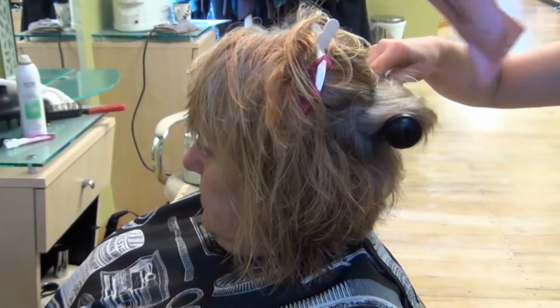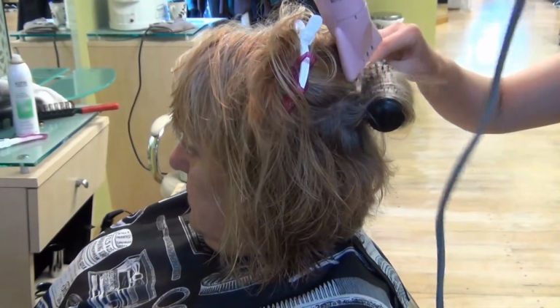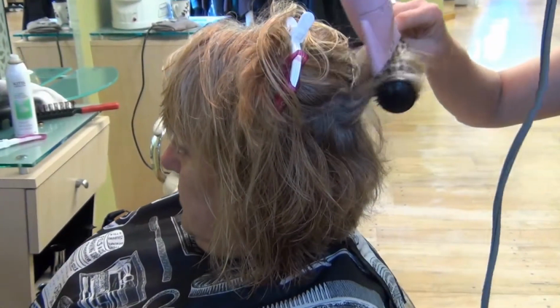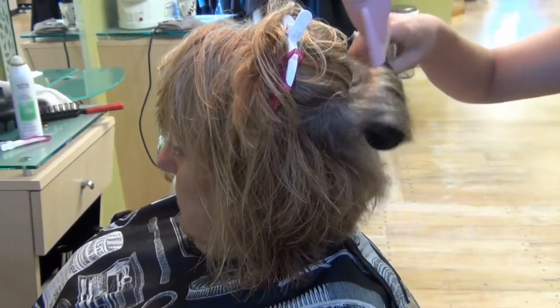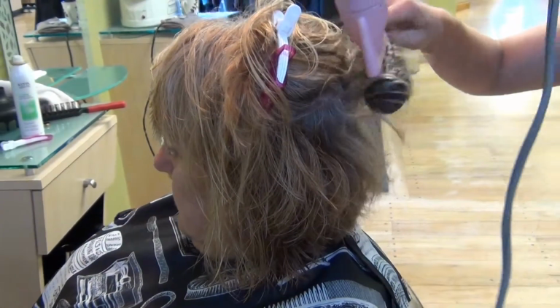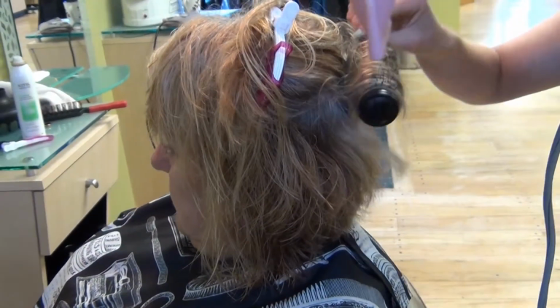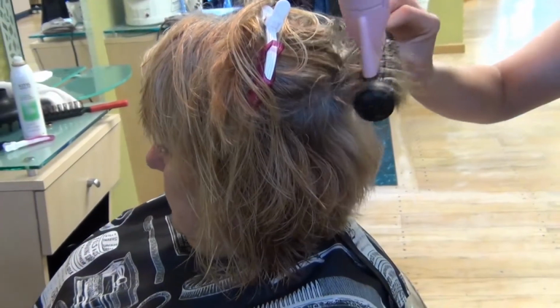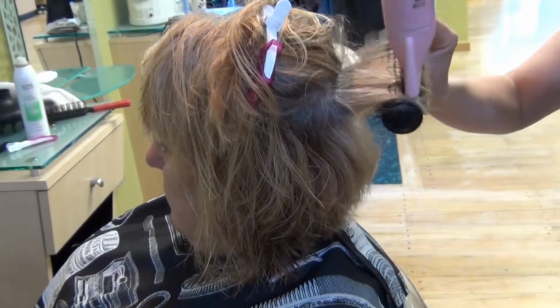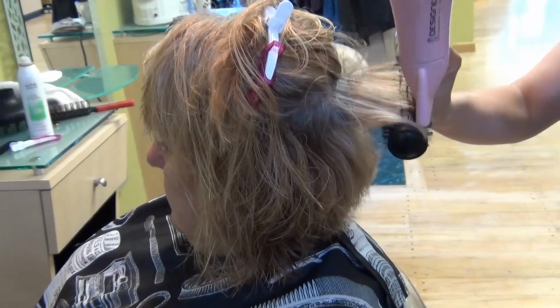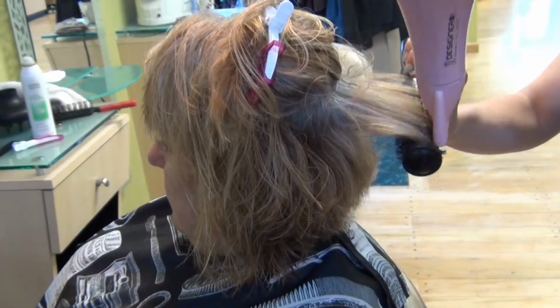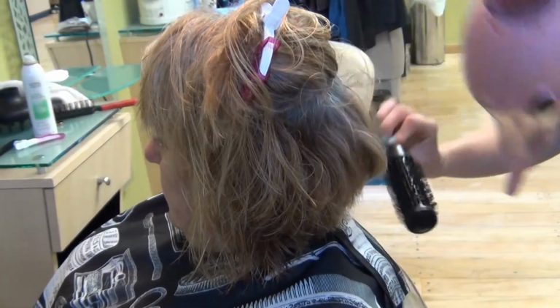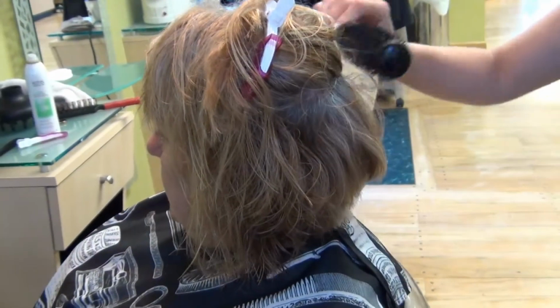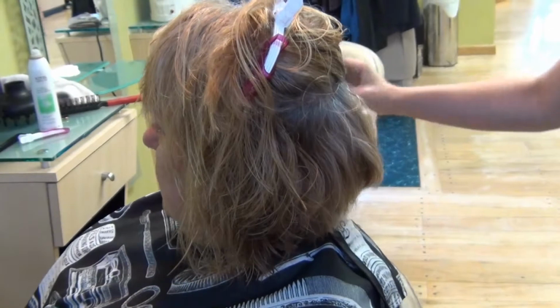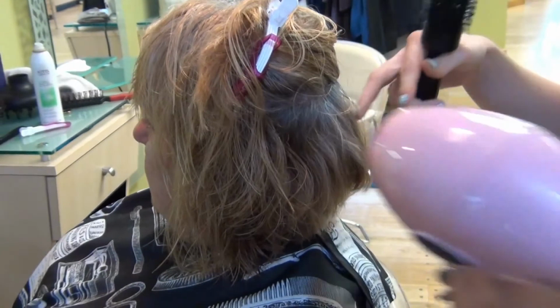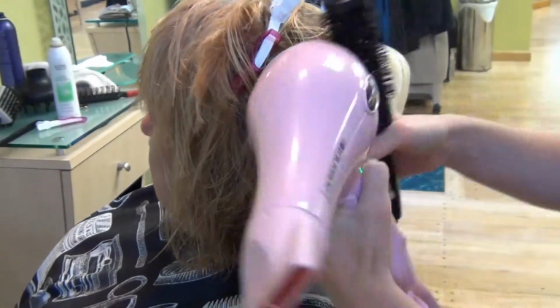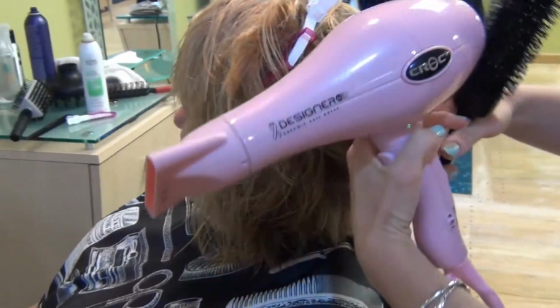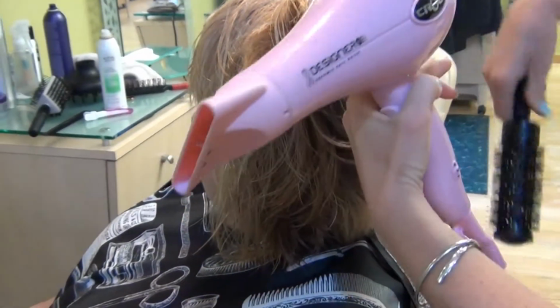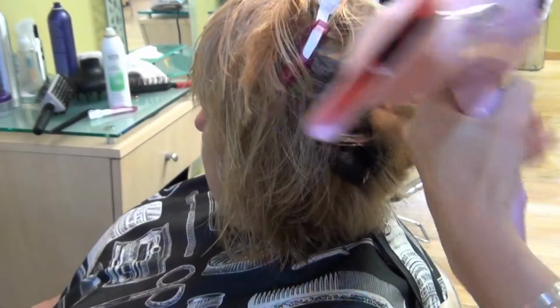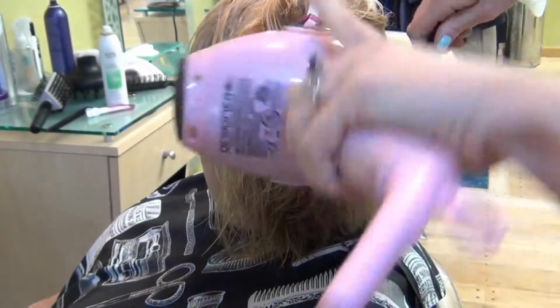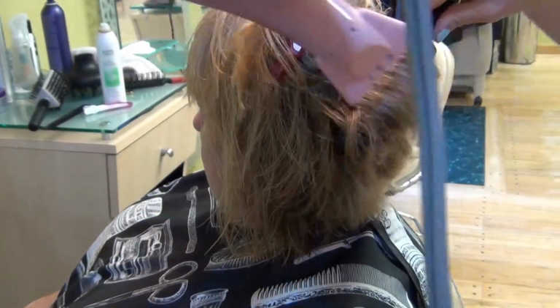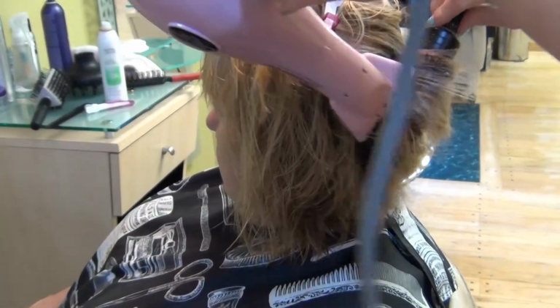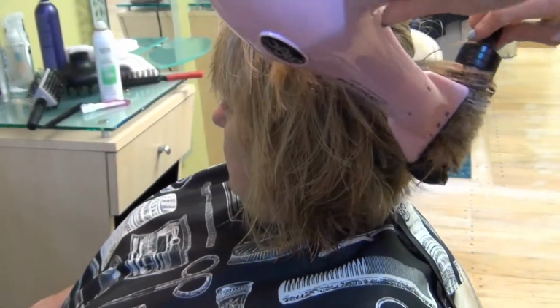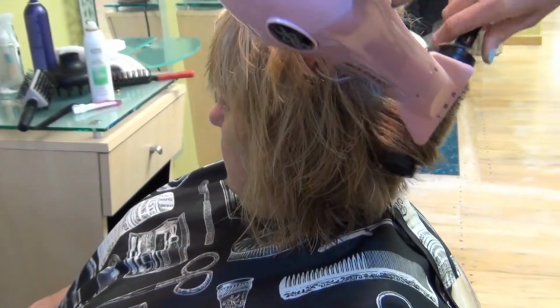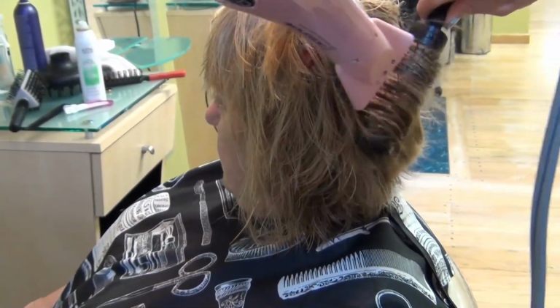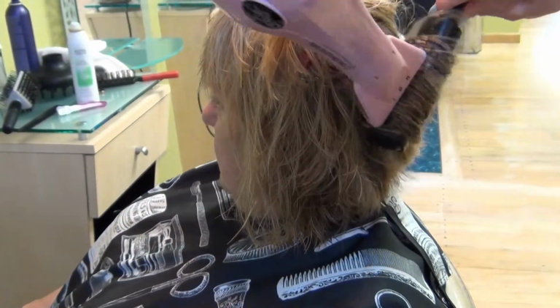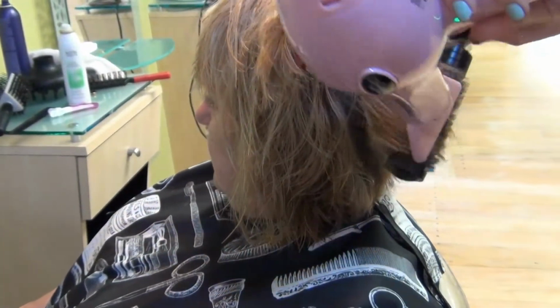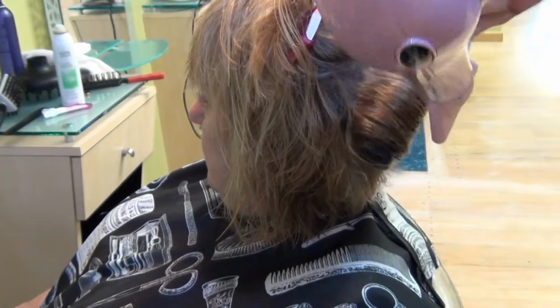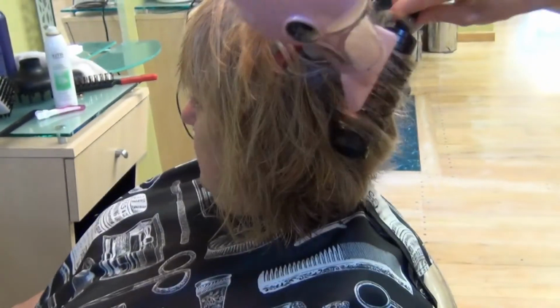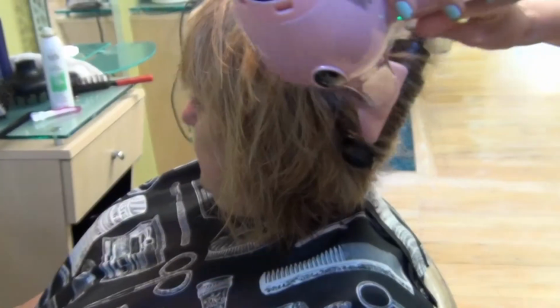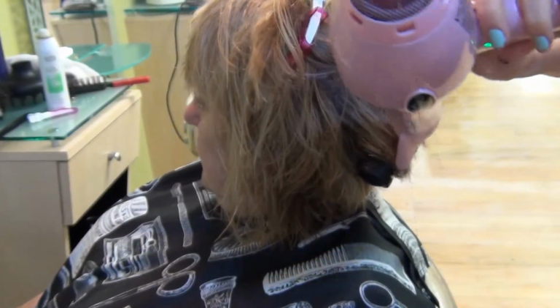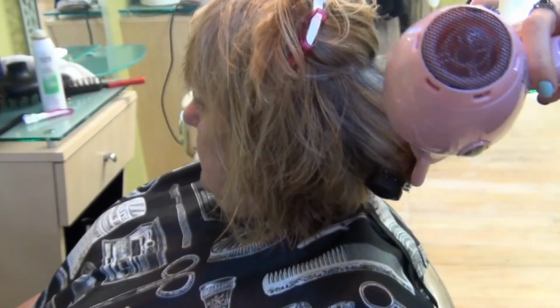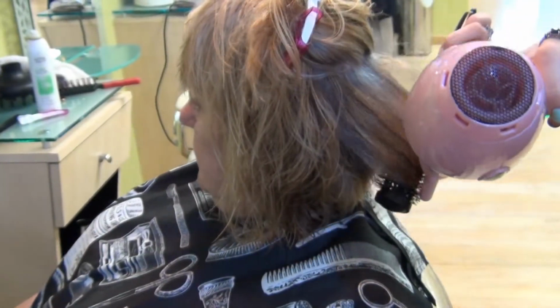So first we're going to turn her under so you guys can see the insinuation of the weight line and how it cuts into Judy's face.